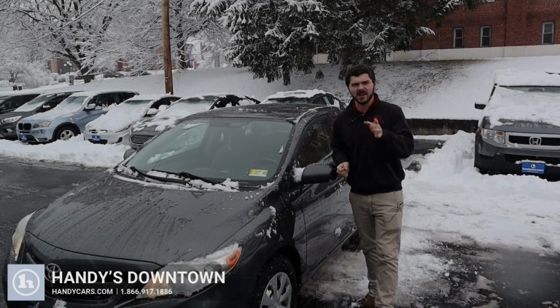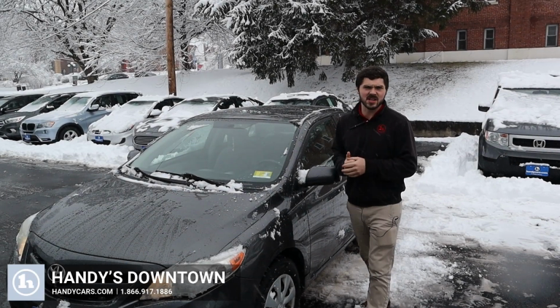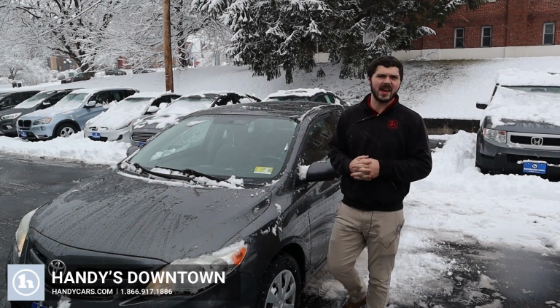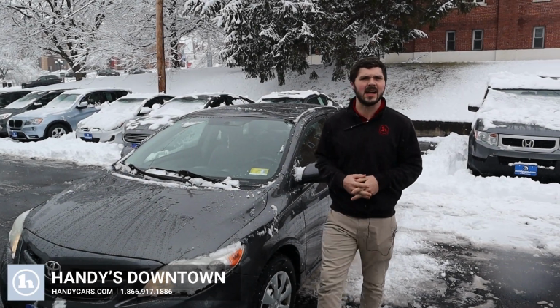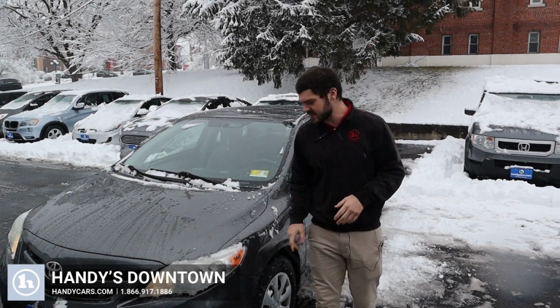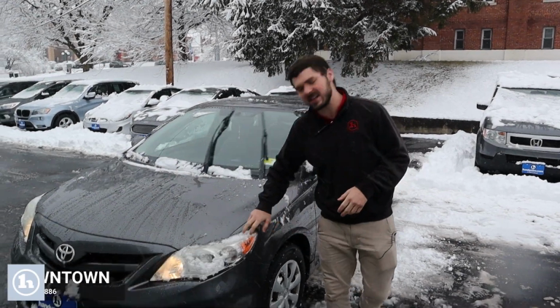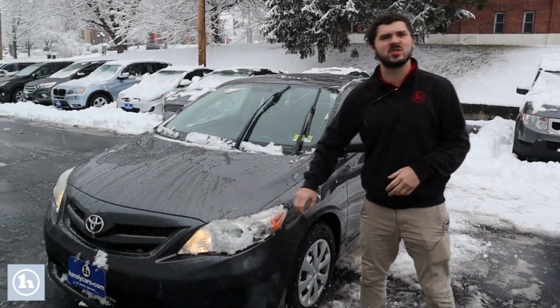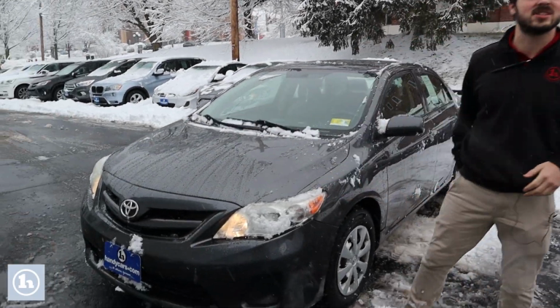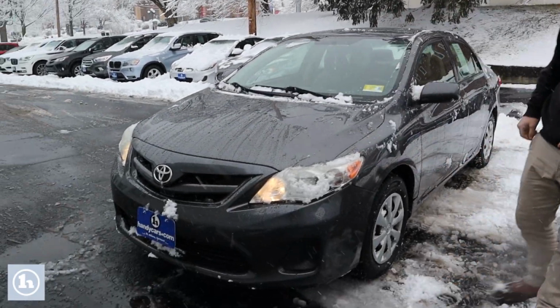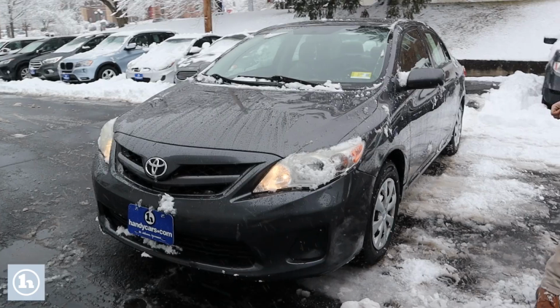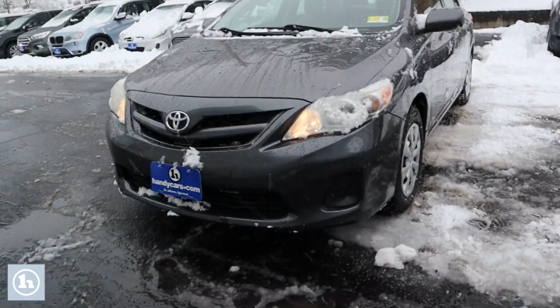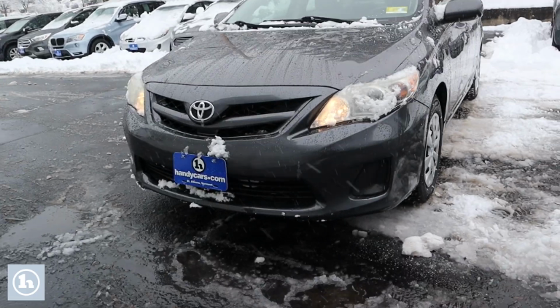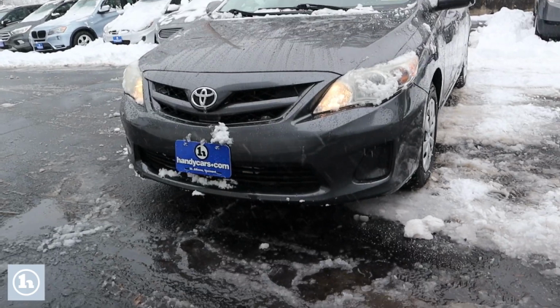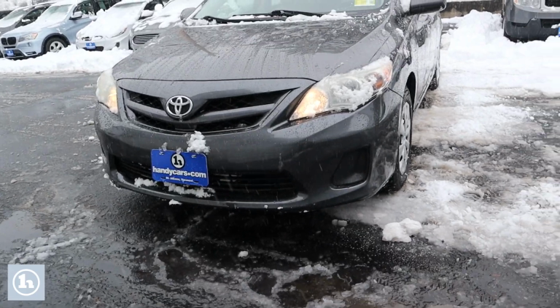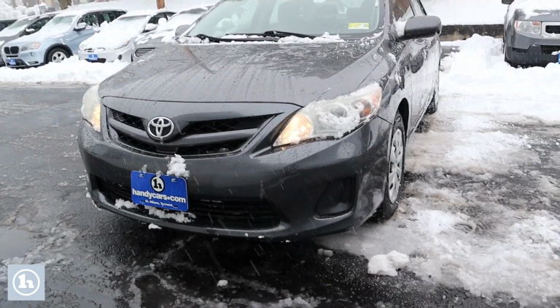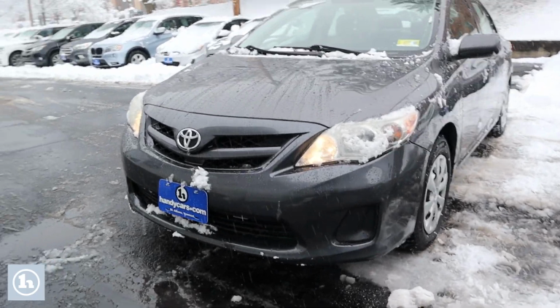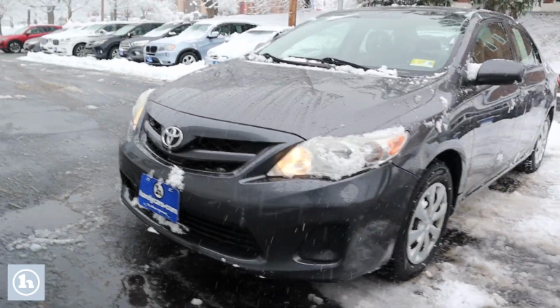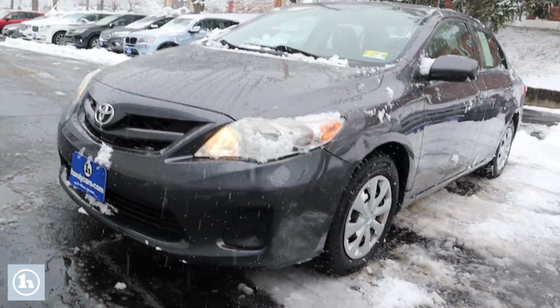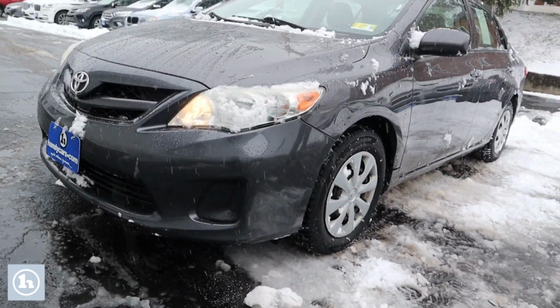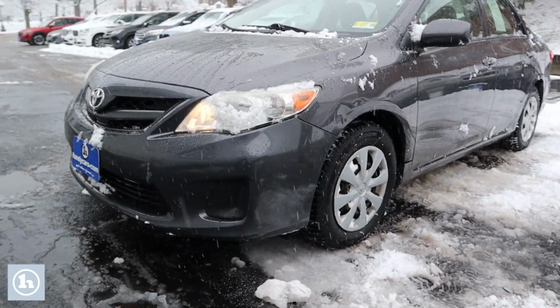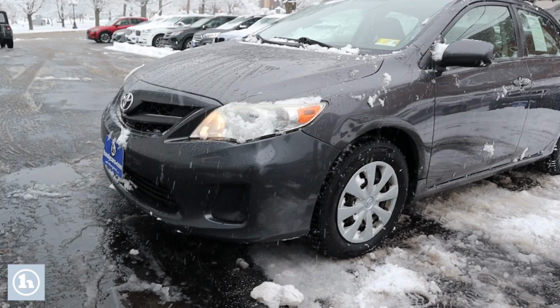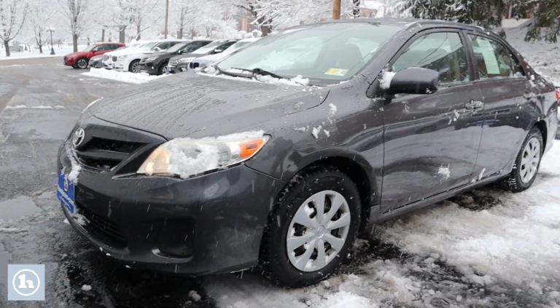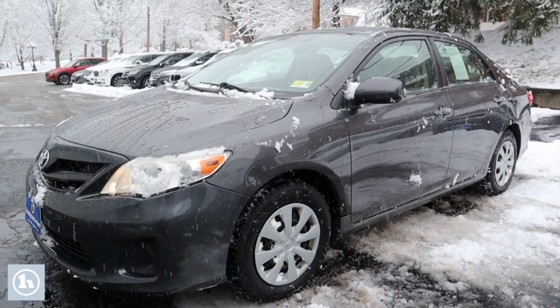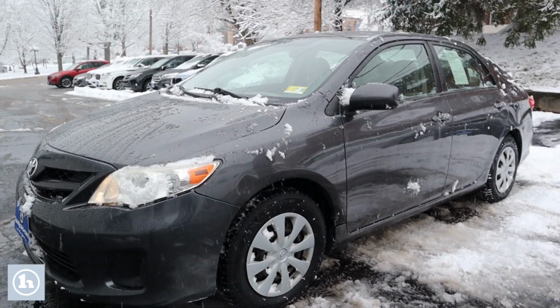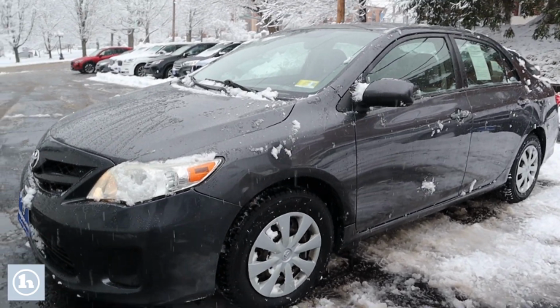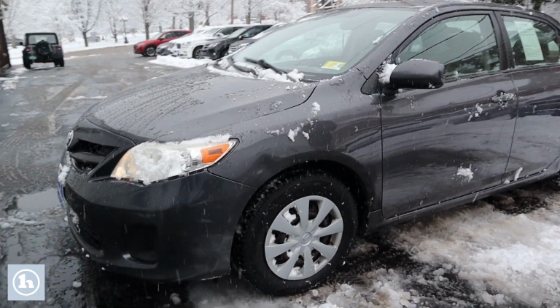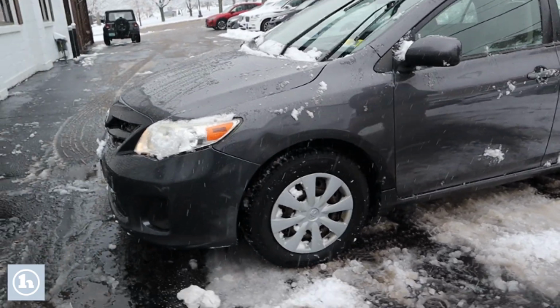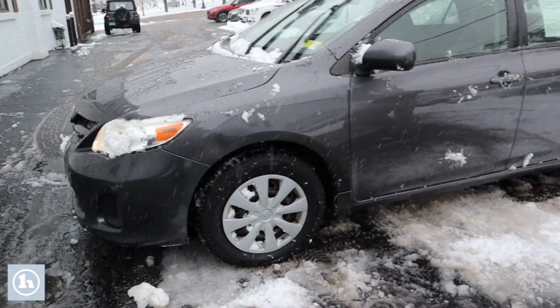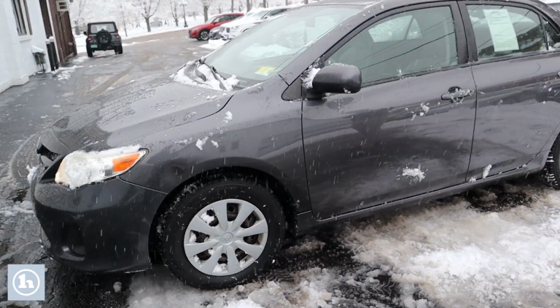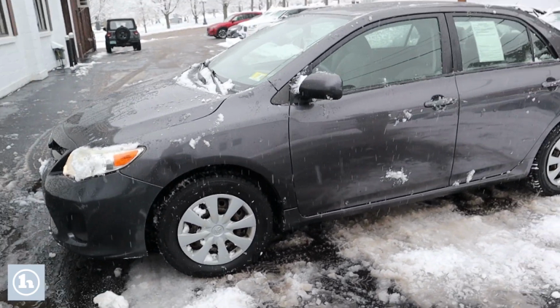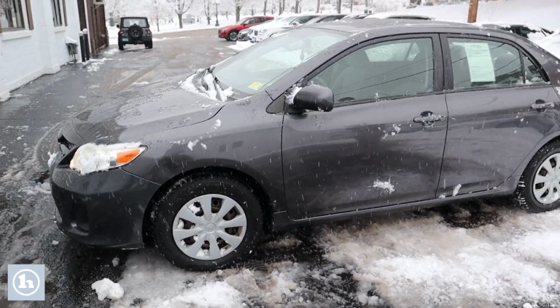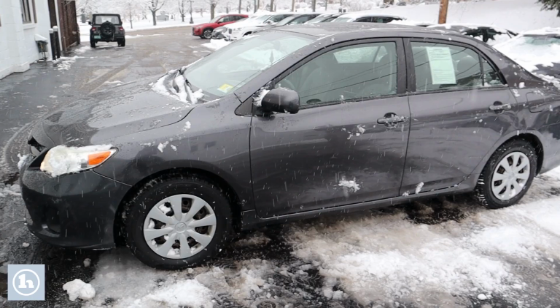Hey, this is Andrew at Handy Downtown, and today we're taking a look at this 2011 Toyota Corolla. It's got a fresh inspection only last month. This is one of our as-is options — it has not been through our shop, which means this inspection sticker was put on by a different service shop.